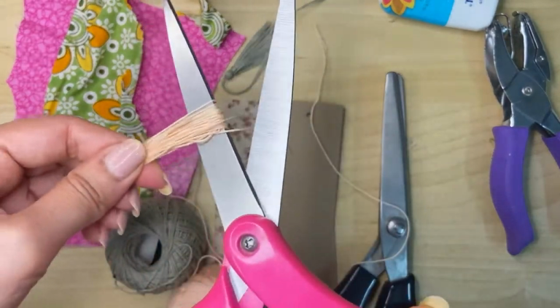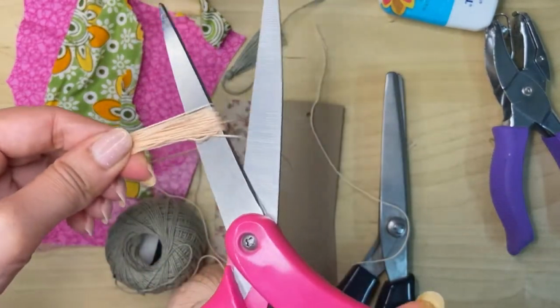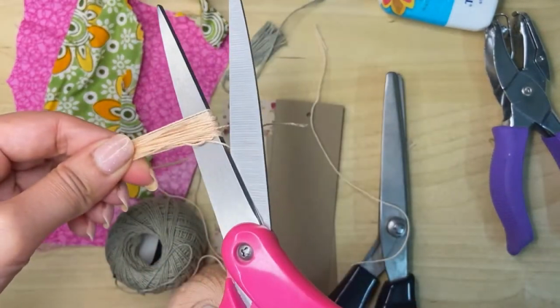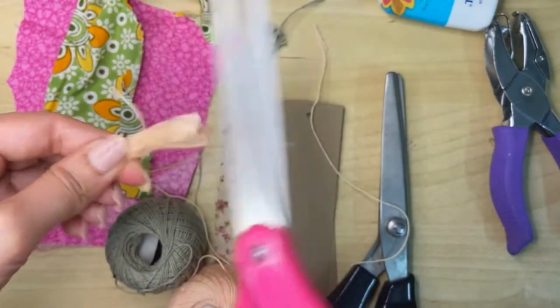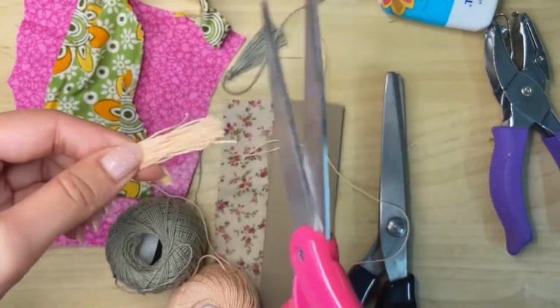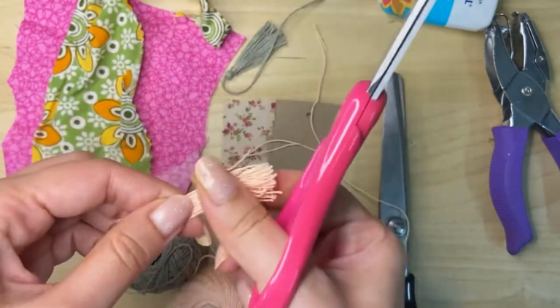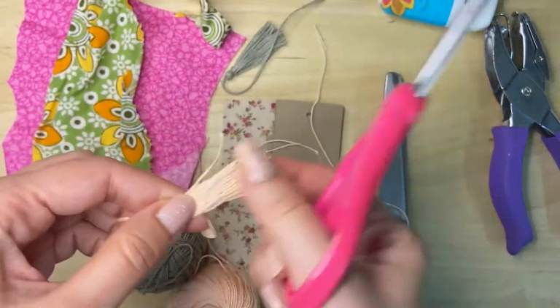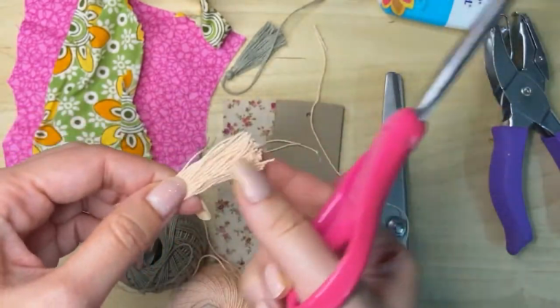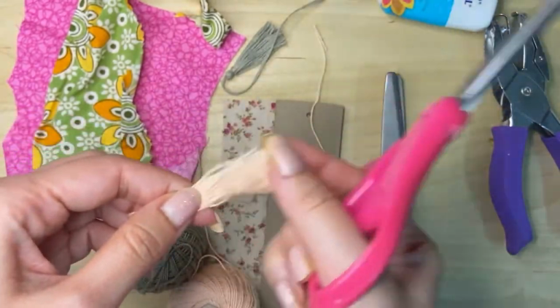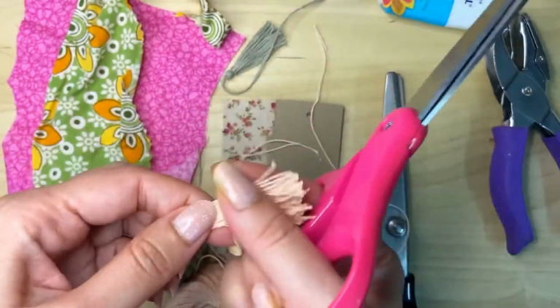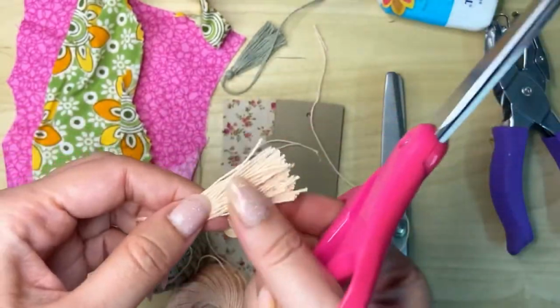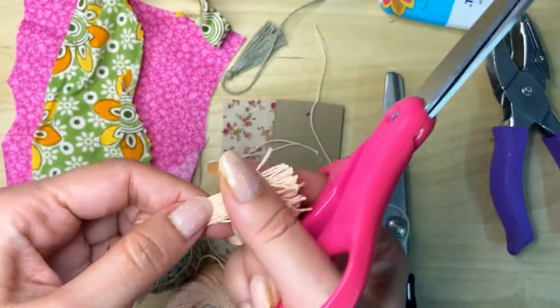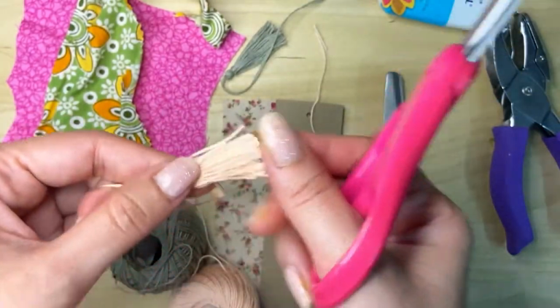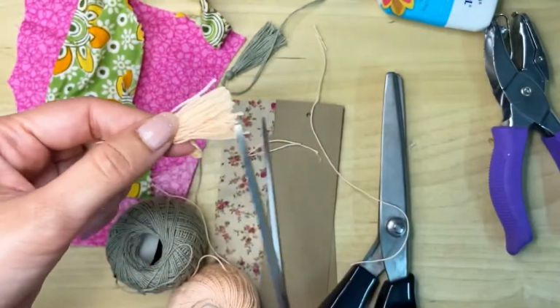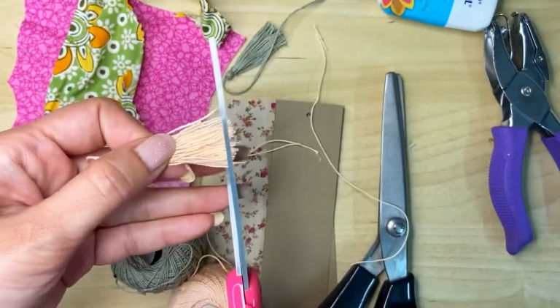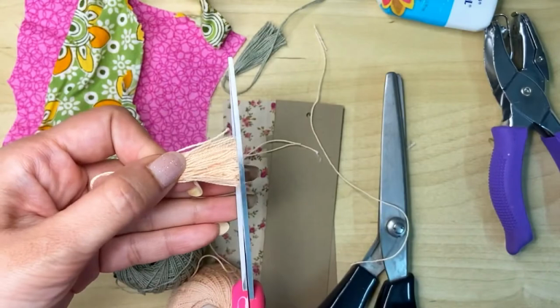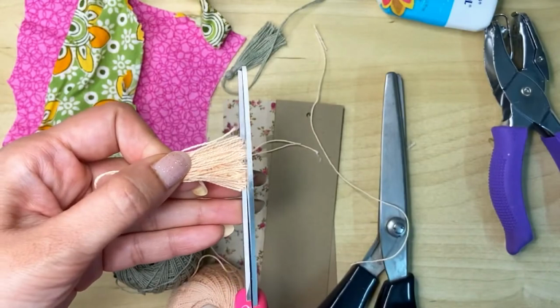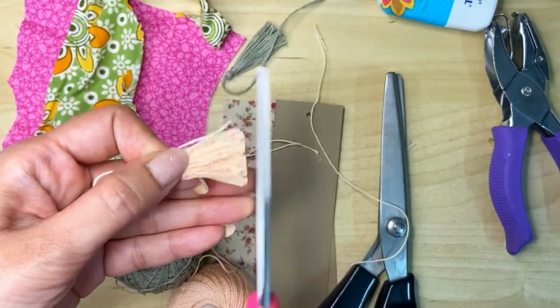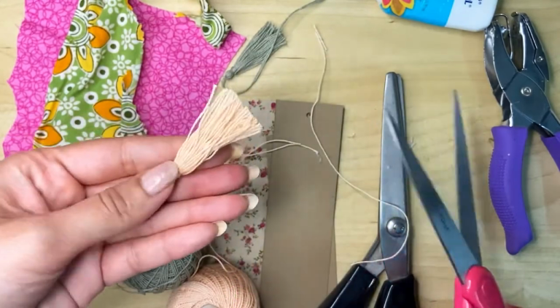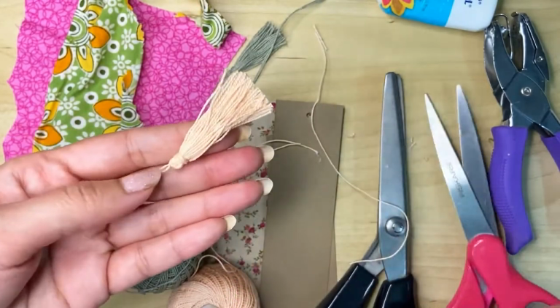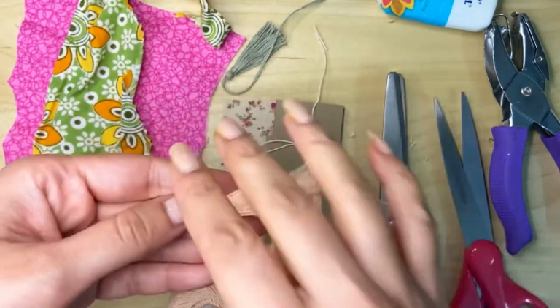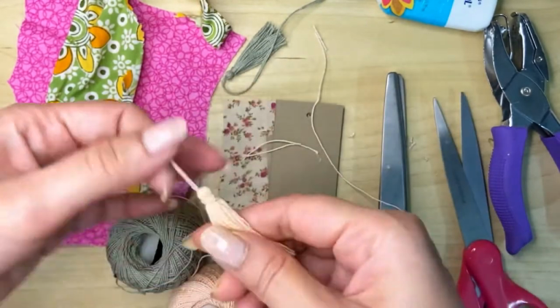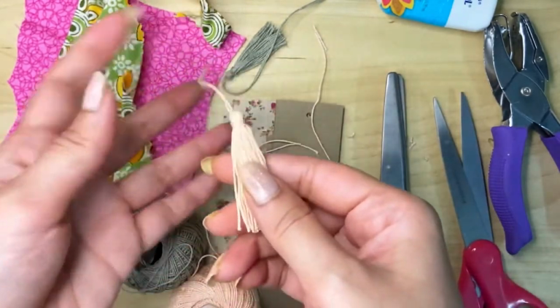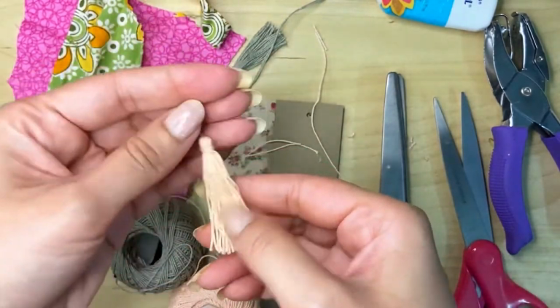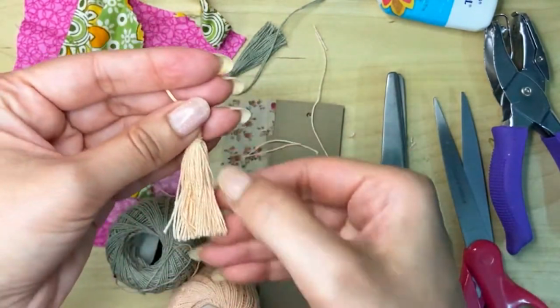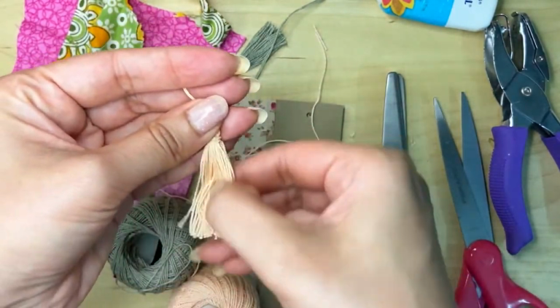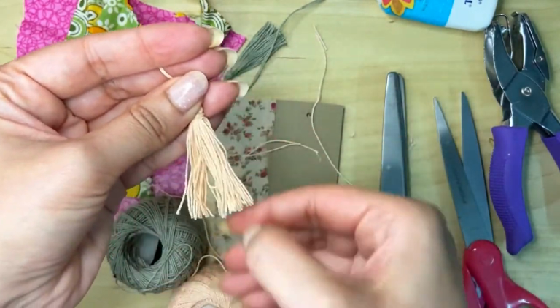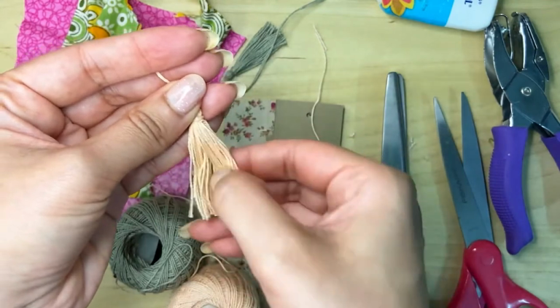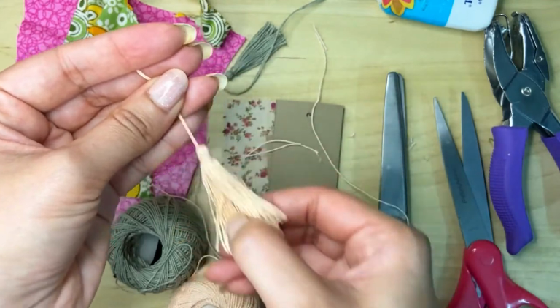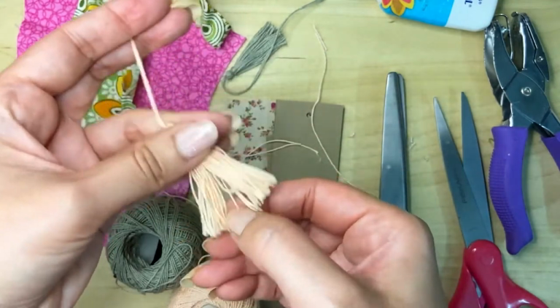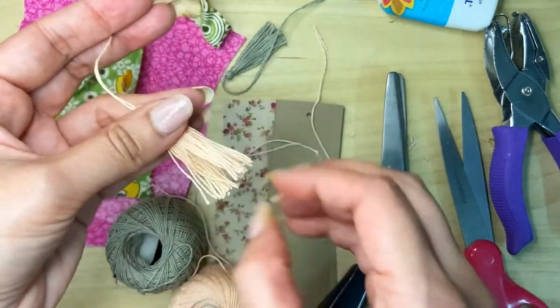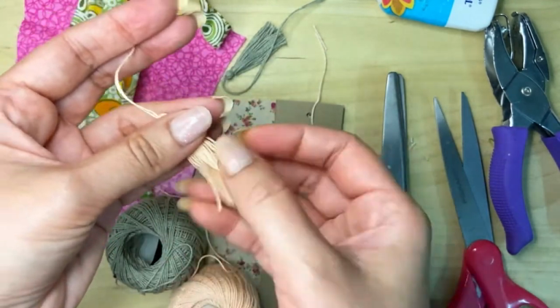Lastly, put your scissors through the loop and cut it. Then trim it up and neaten it. So this is your tassel. You can even use a comb to brush it nicely.